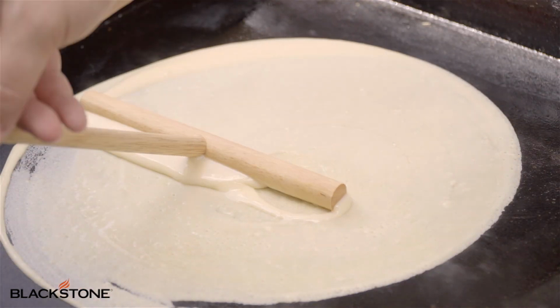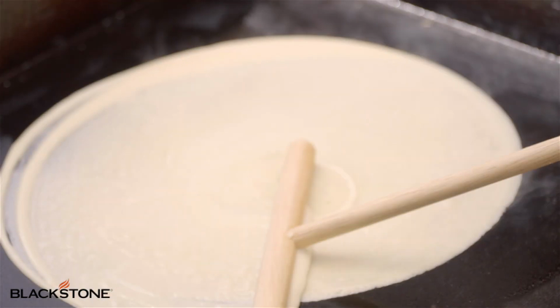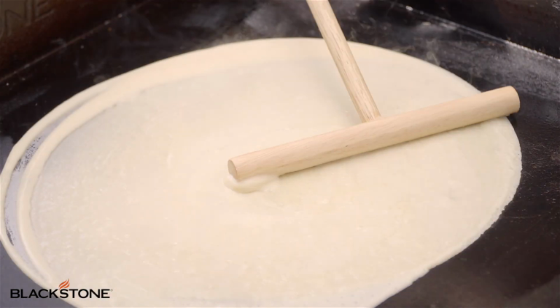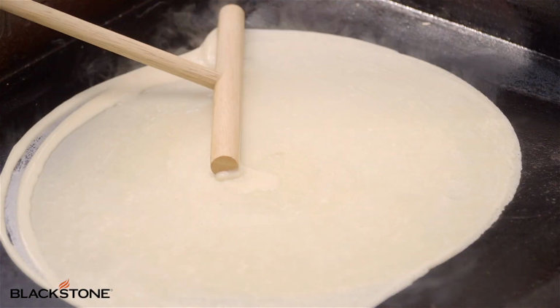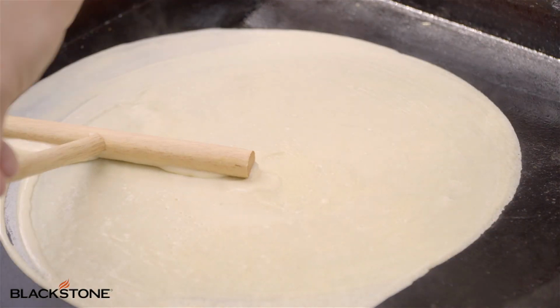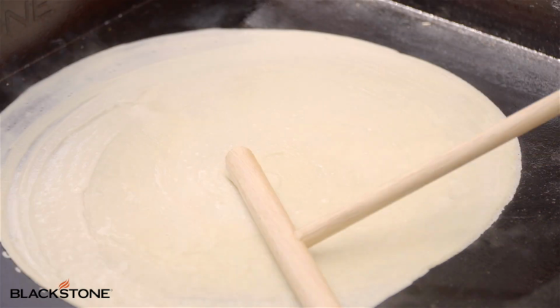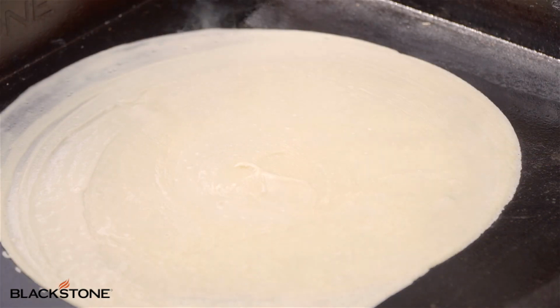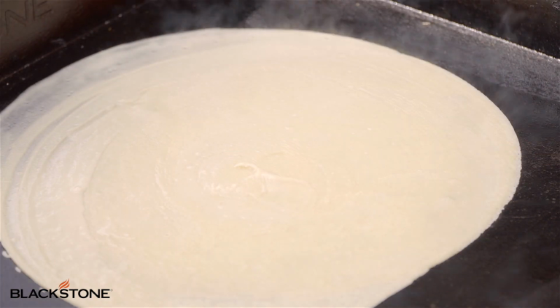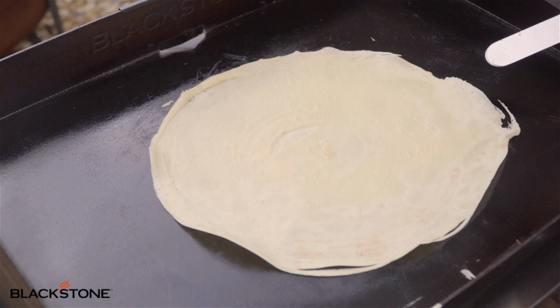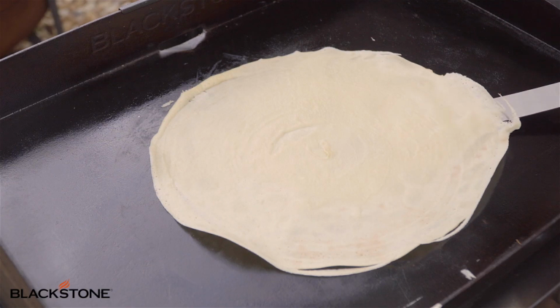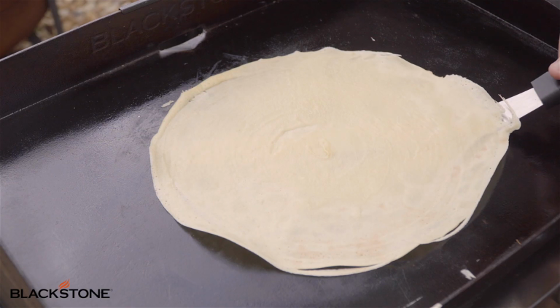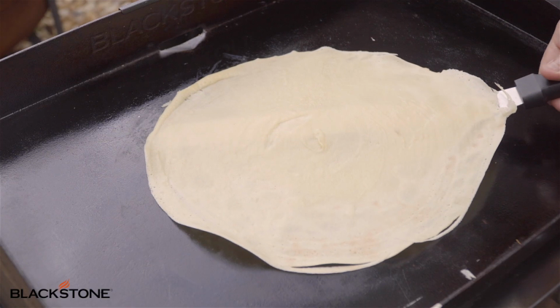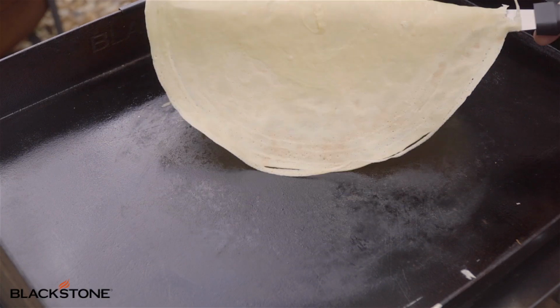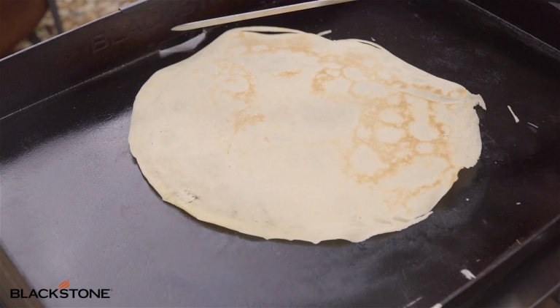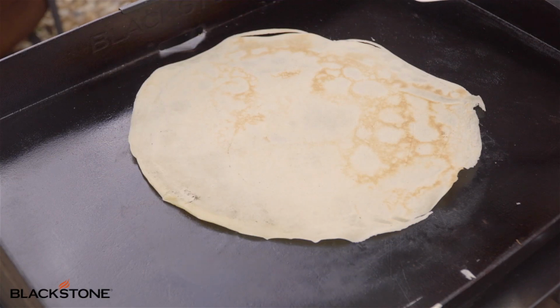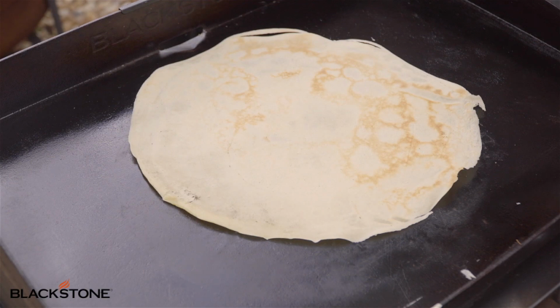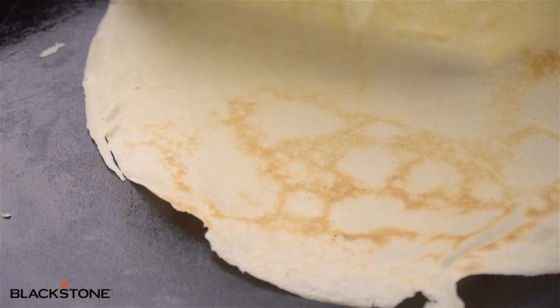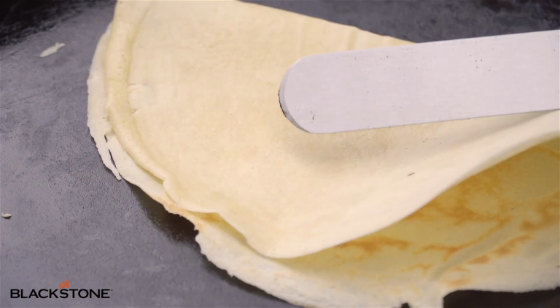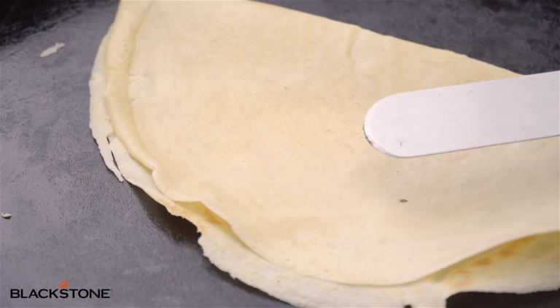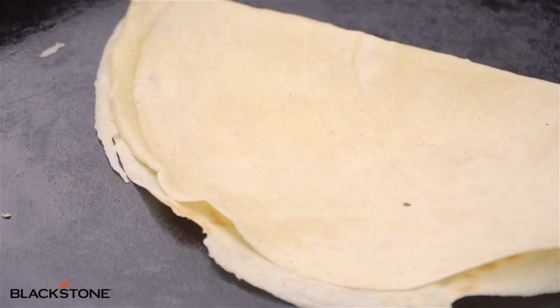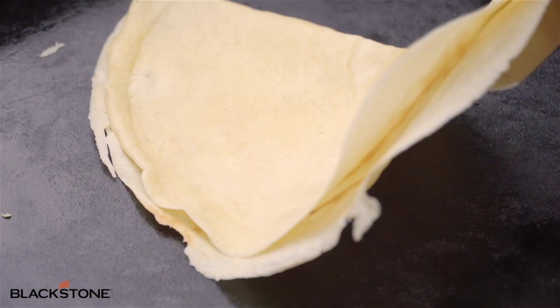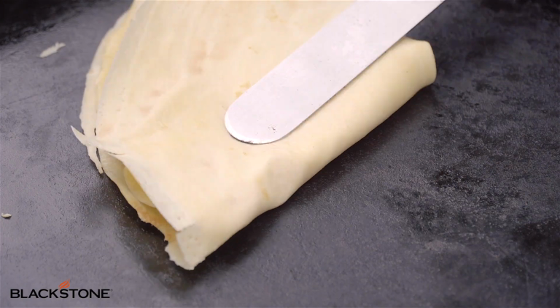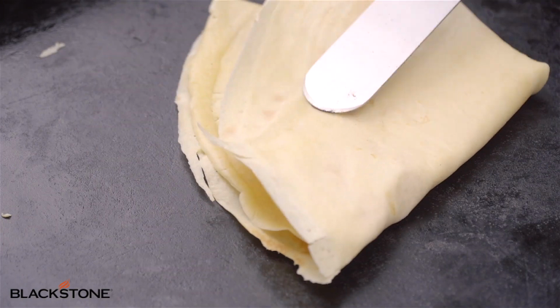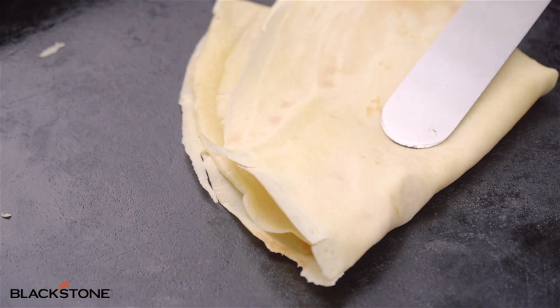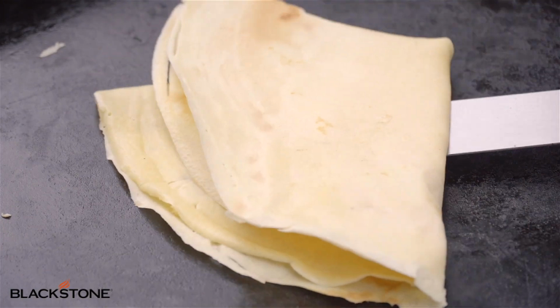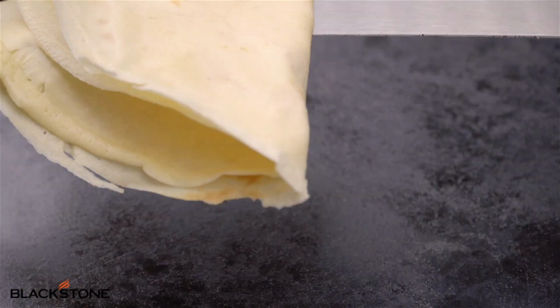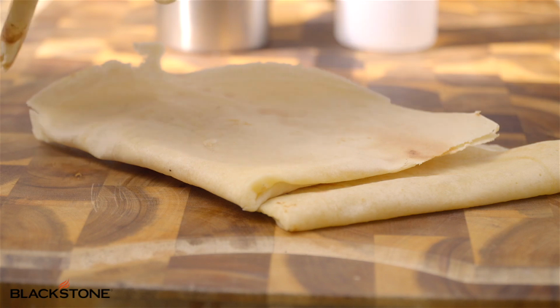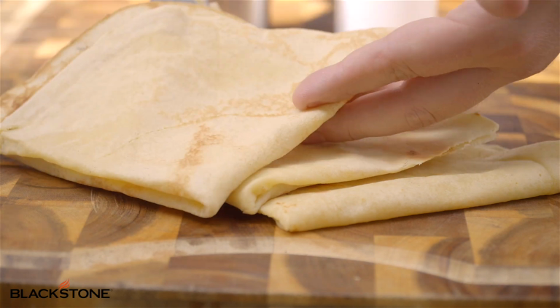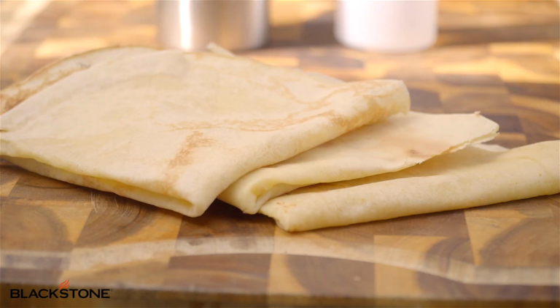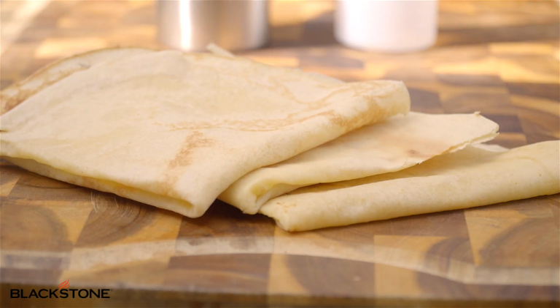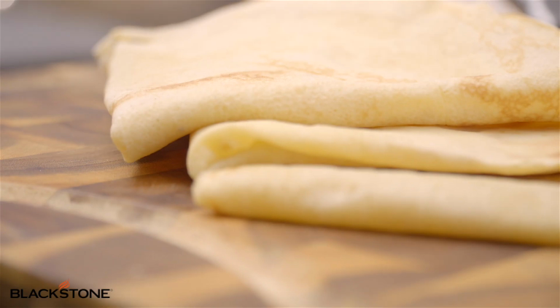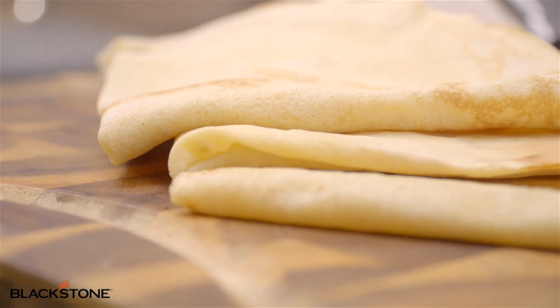So you guys, you've seen the video, you've seen me do it just a few times. You can find our crepe kit at Walmart all across the country and start making these at home. They're really fun. You can do sweet flavors or you can do savory flavors, but this is the basic recipe — take this wherever you want.